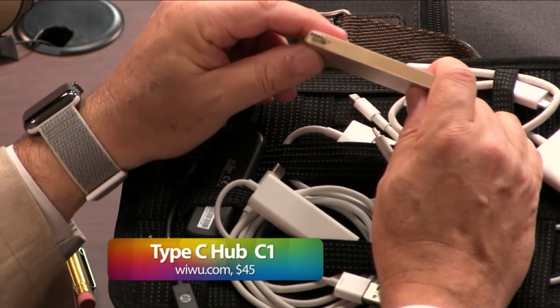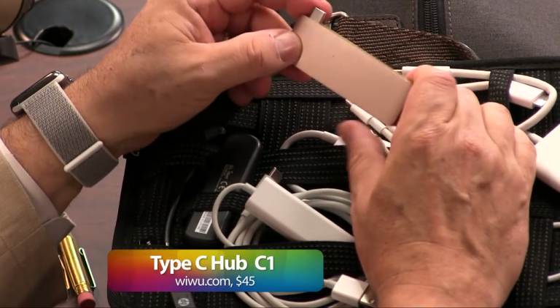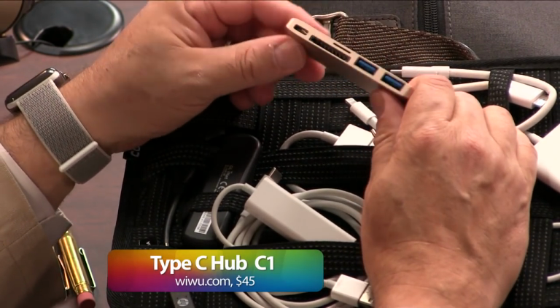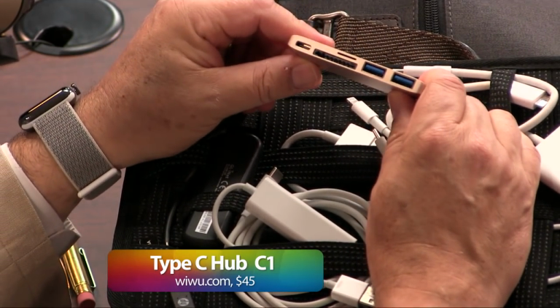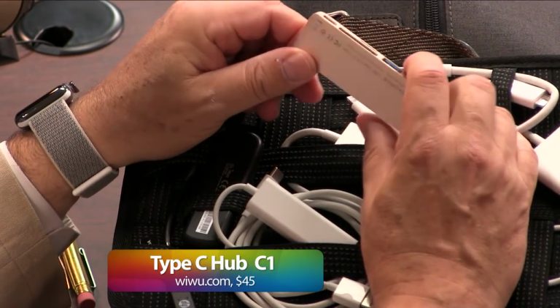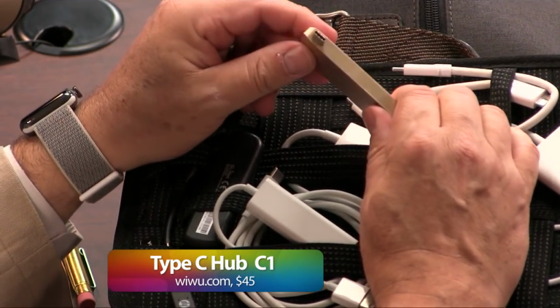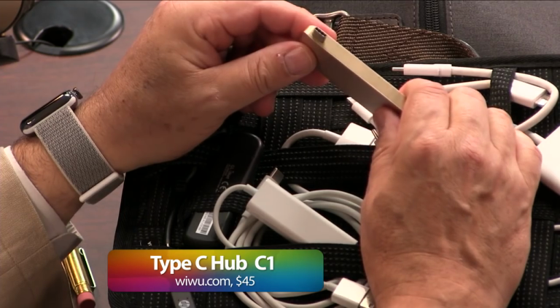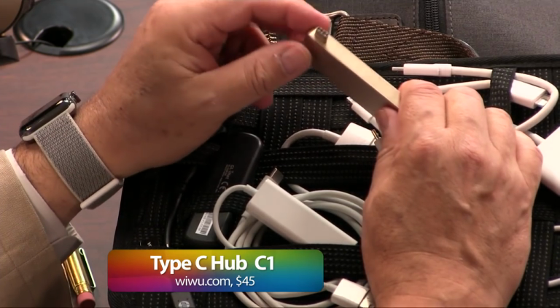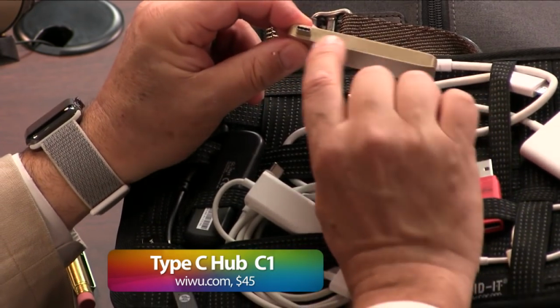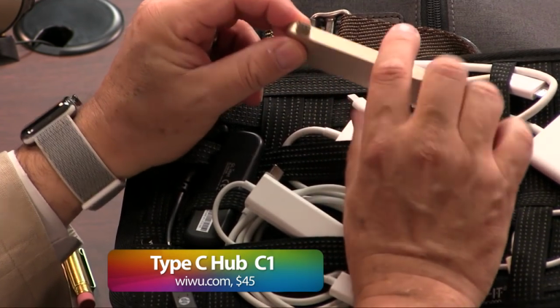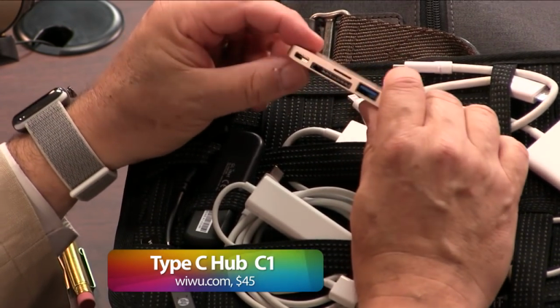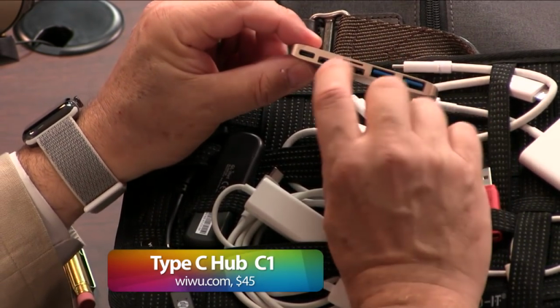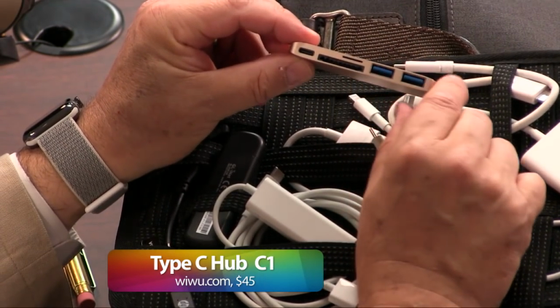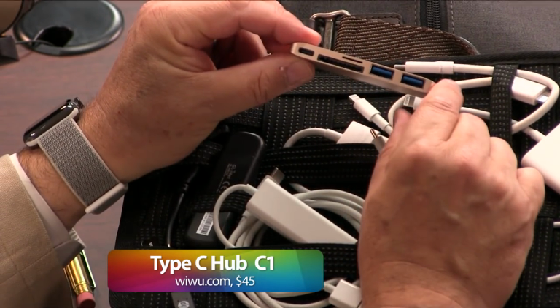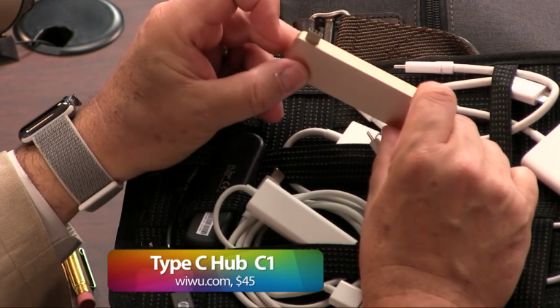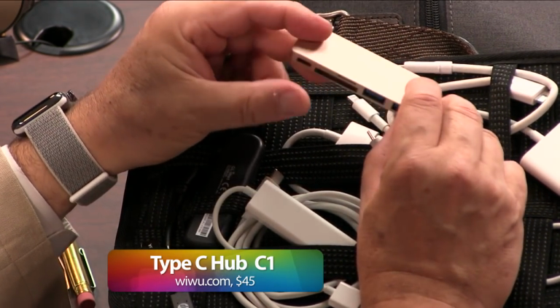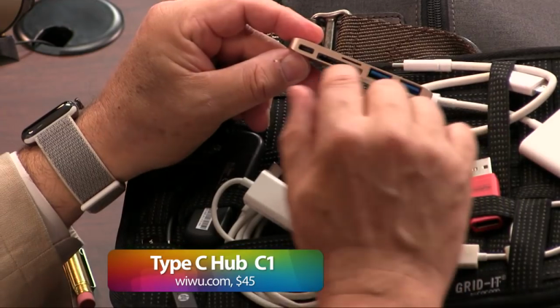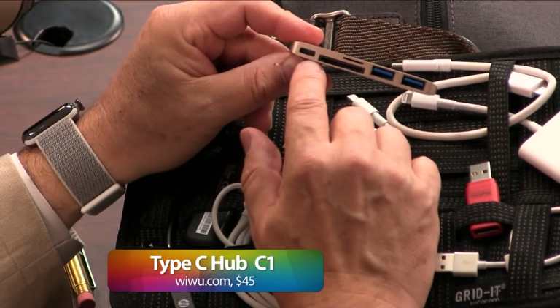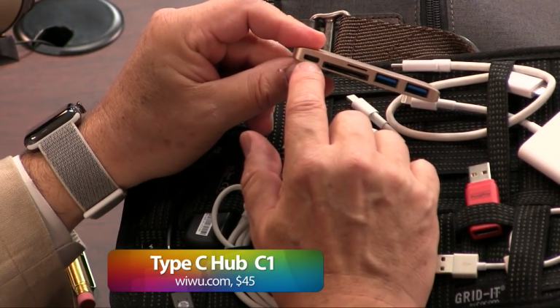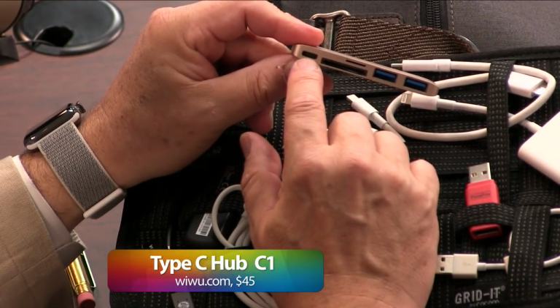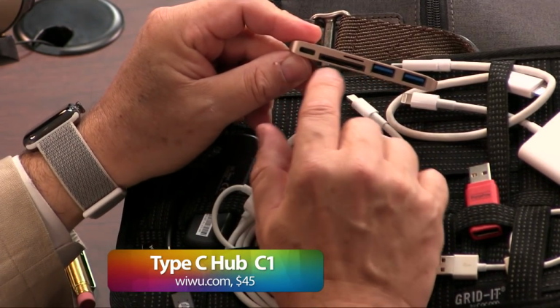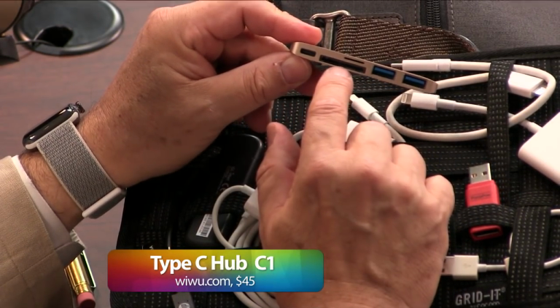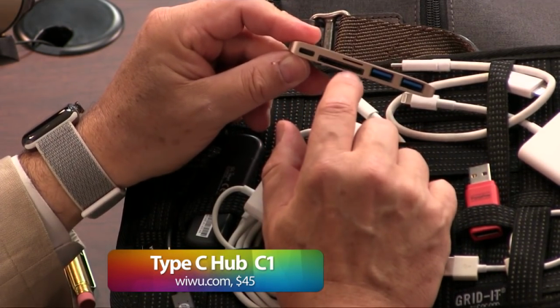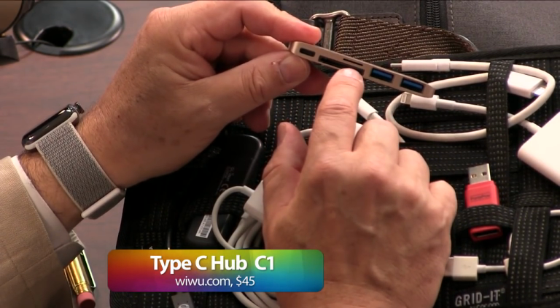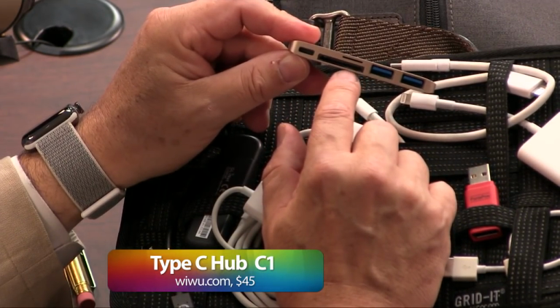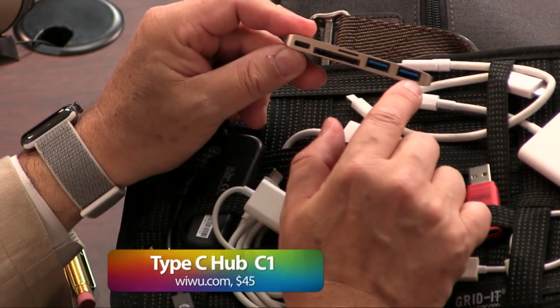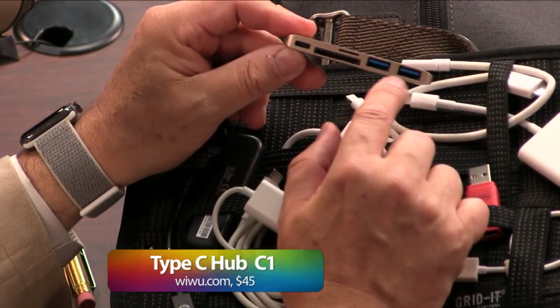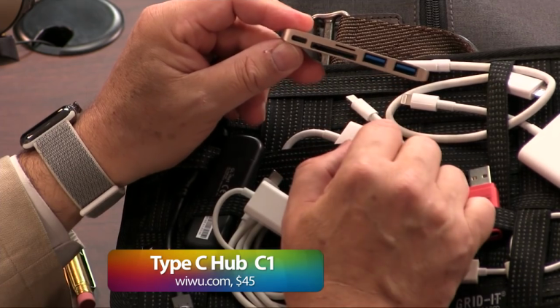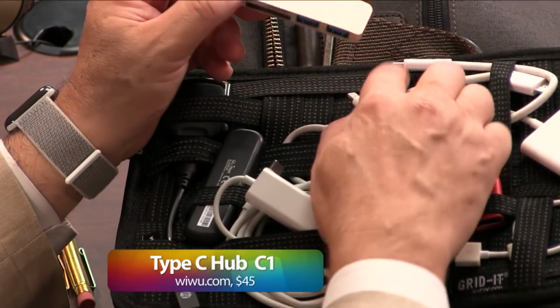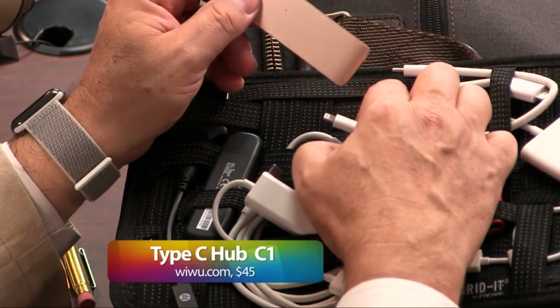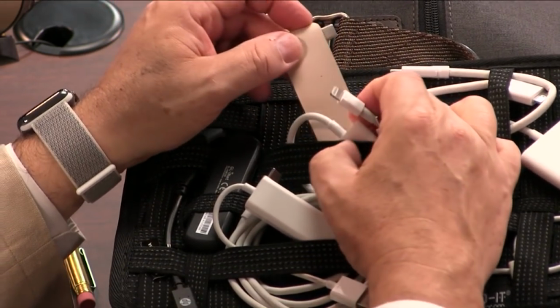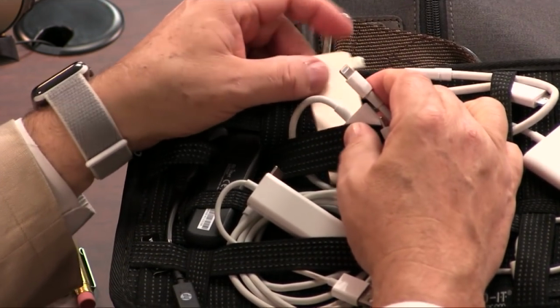This is really handy — I got this for the MacBook. I've just ordered a new one that has dual USB-C connectors, continues power charging, has a card reader — you've got to have that for your photography — and then two Type-A USB ports.